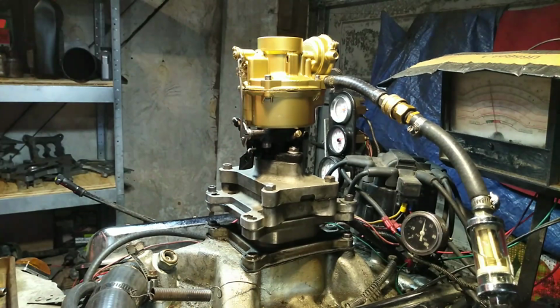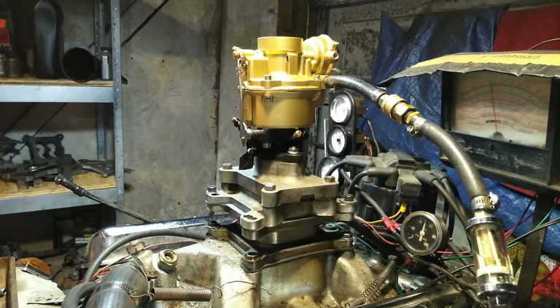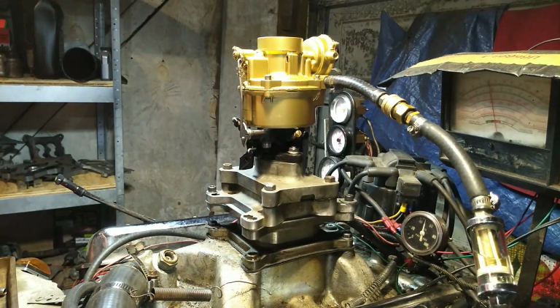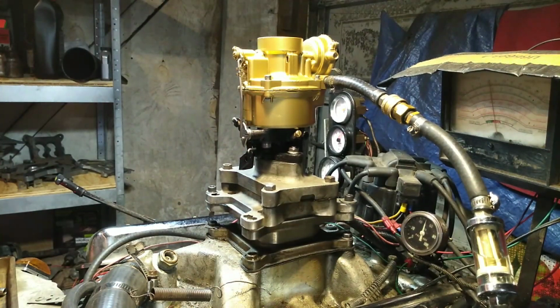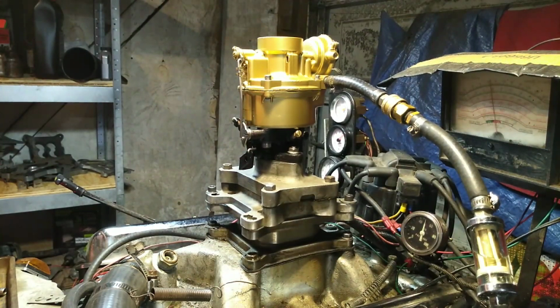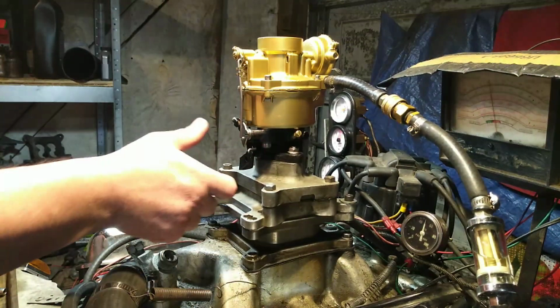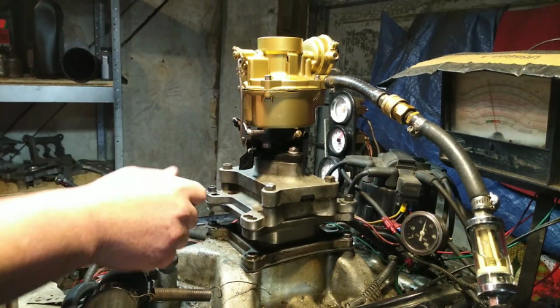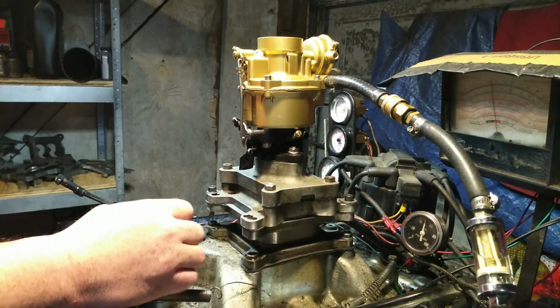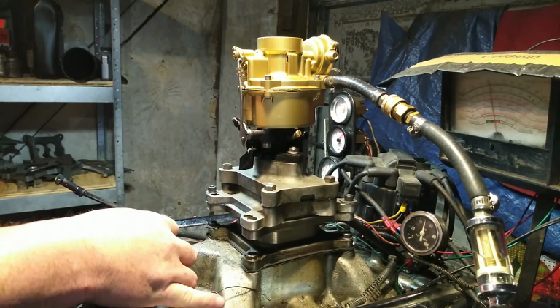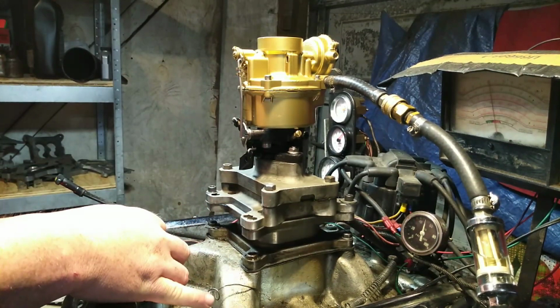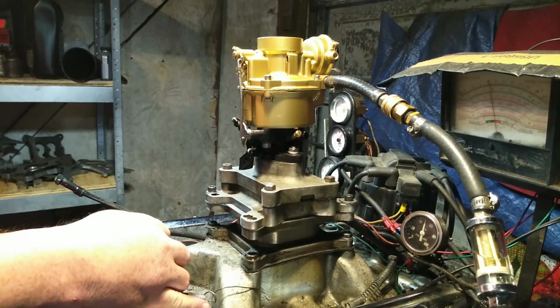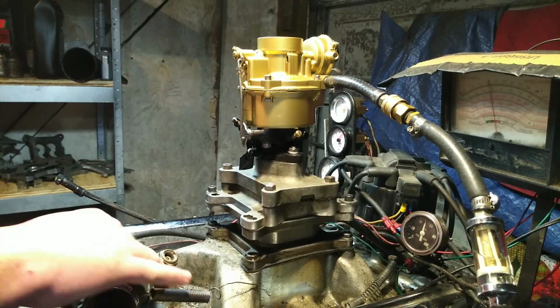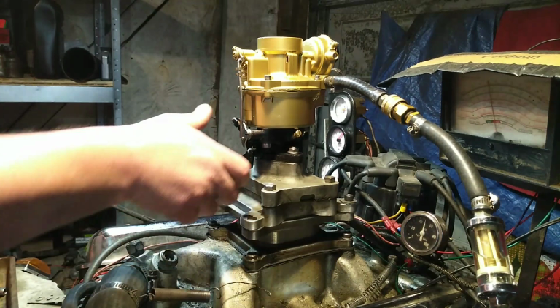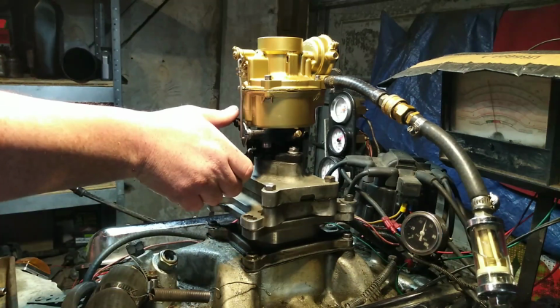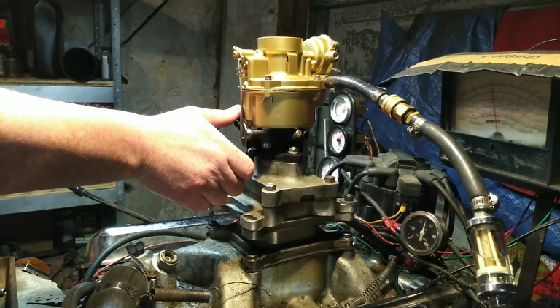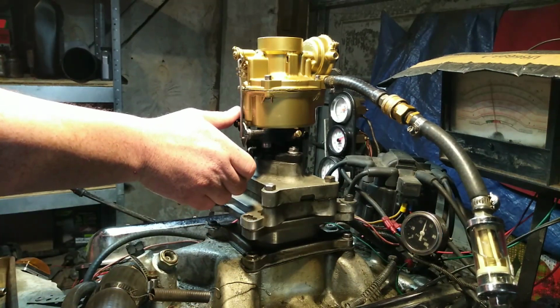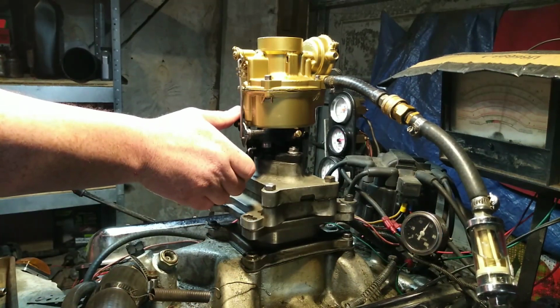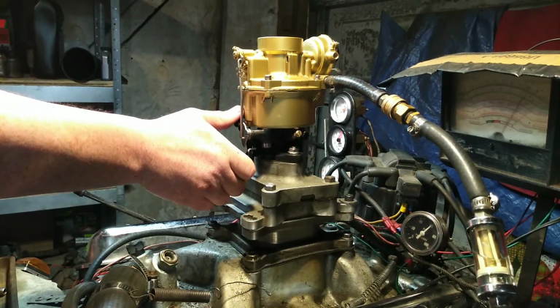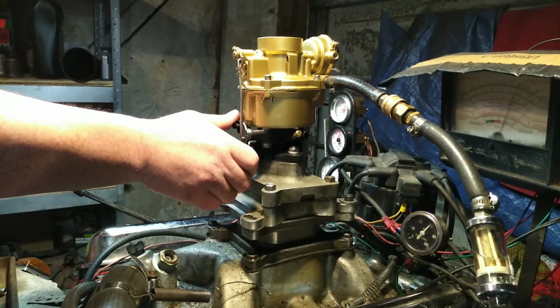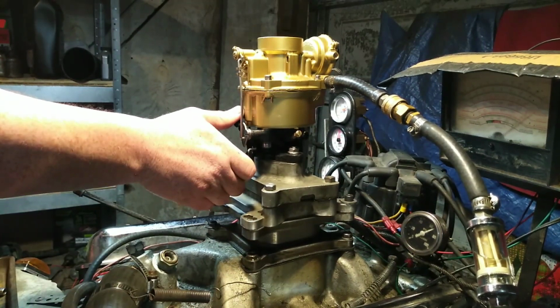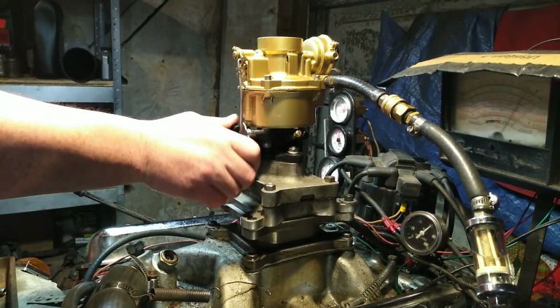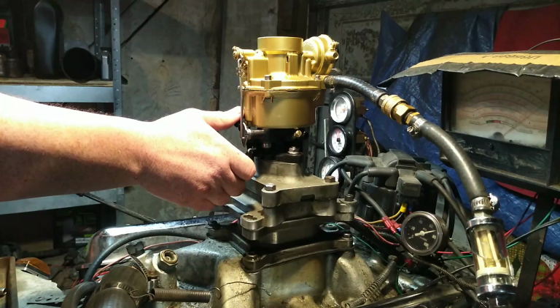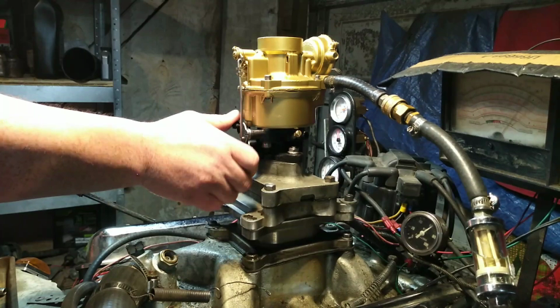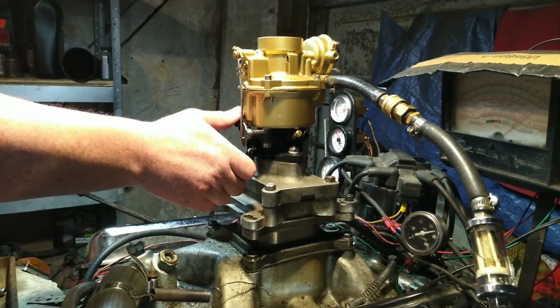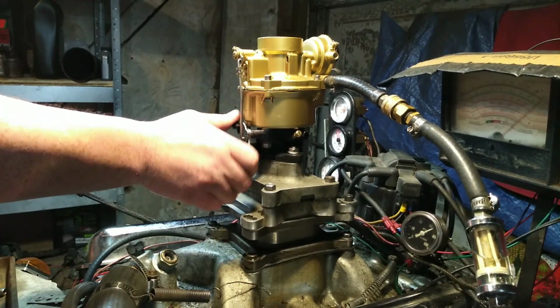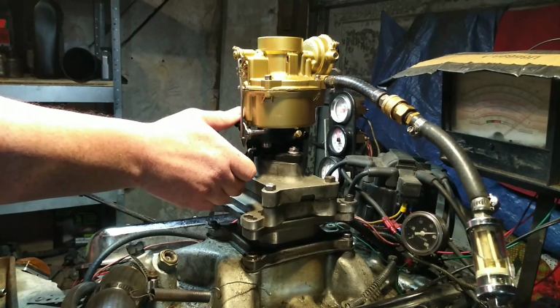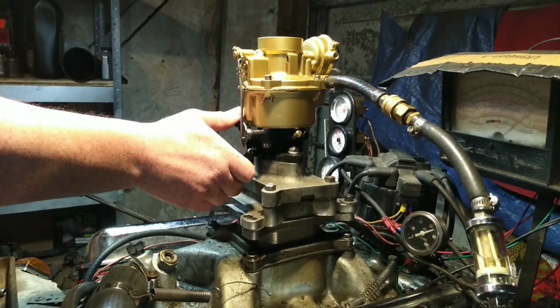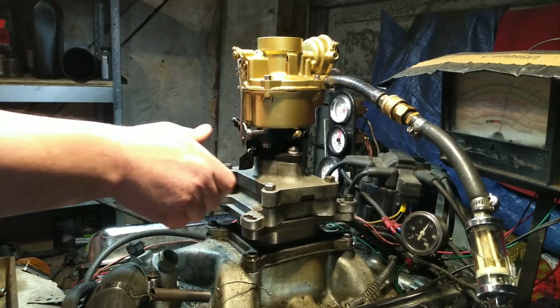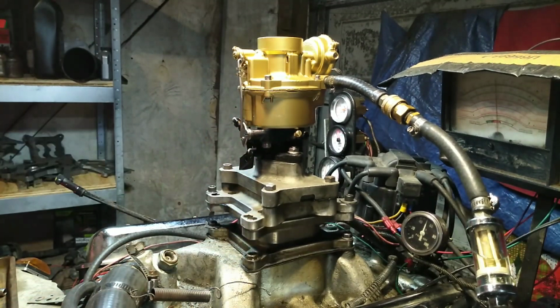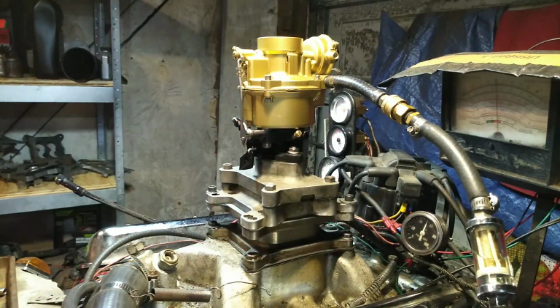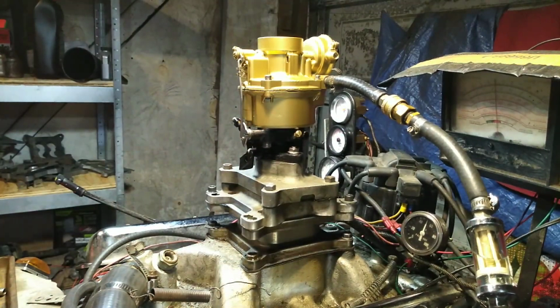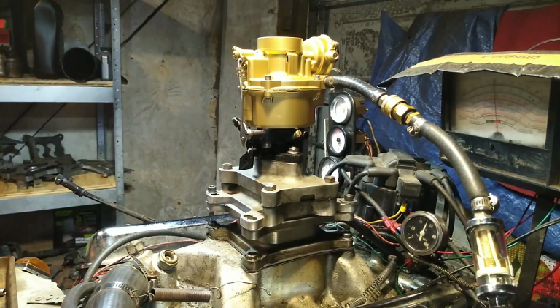We're going to rev it up a couple of times without the dyno, then we're going to turn the dyno on and rev it up a couple more. Very, very, very good carburetor.